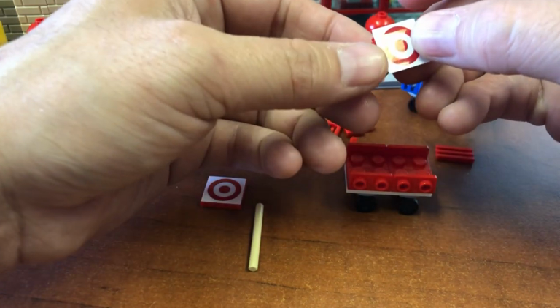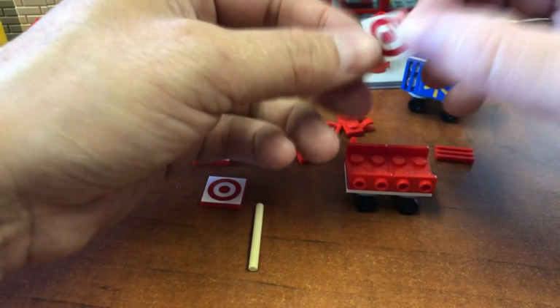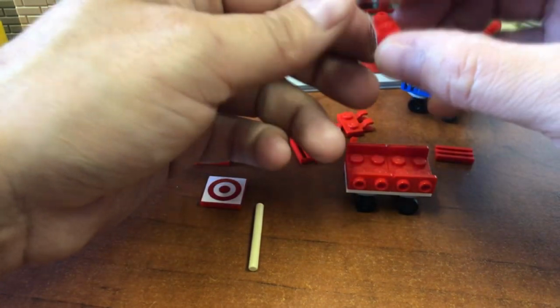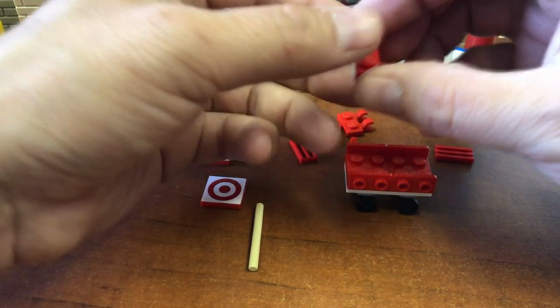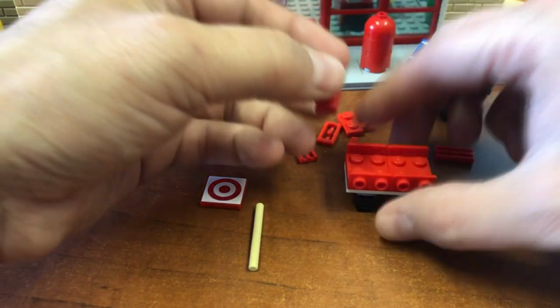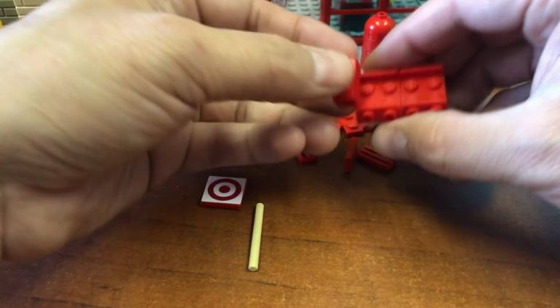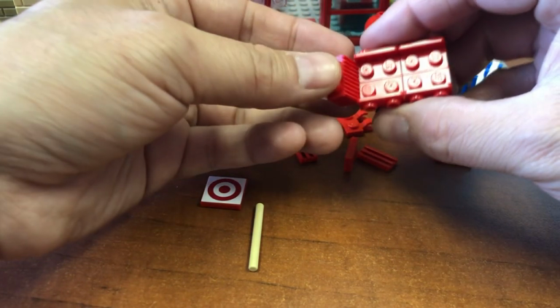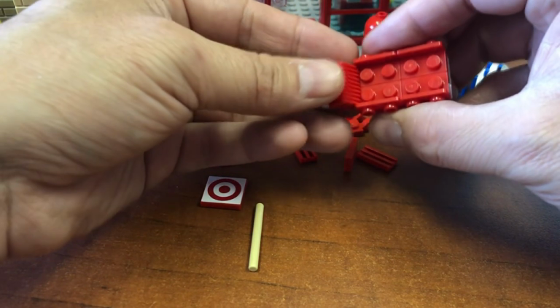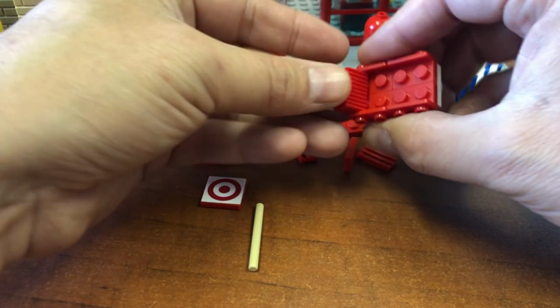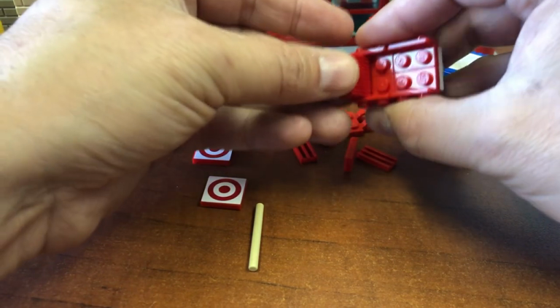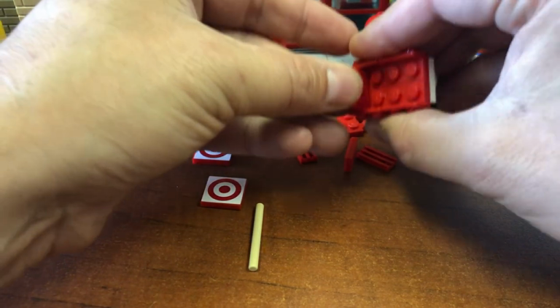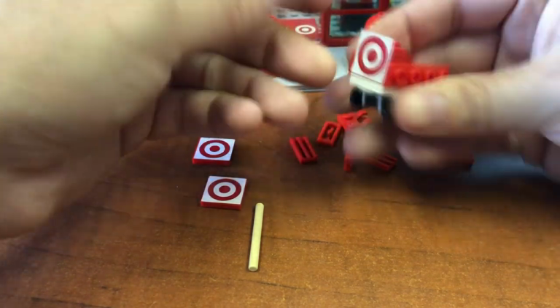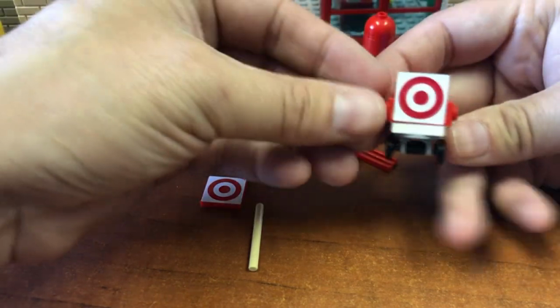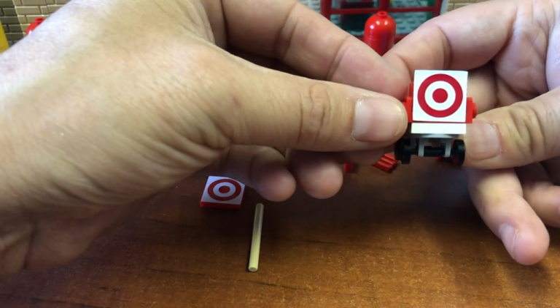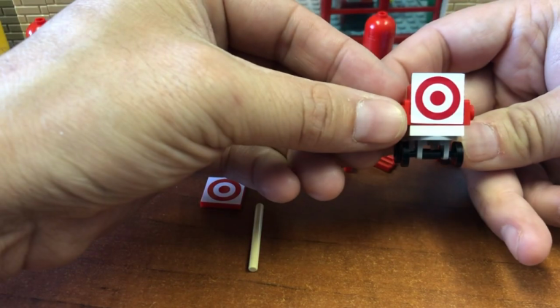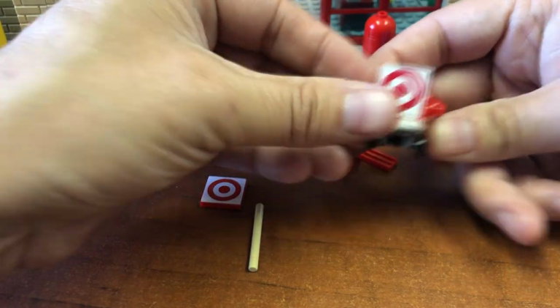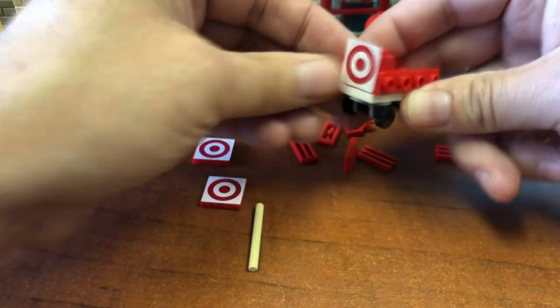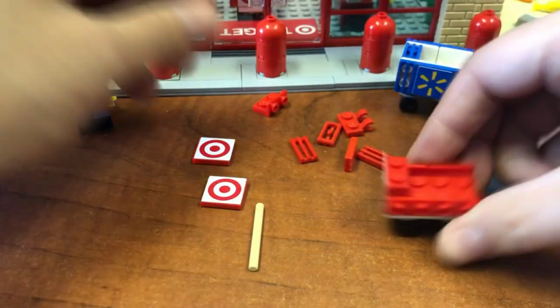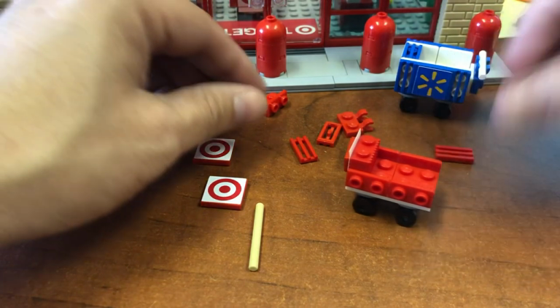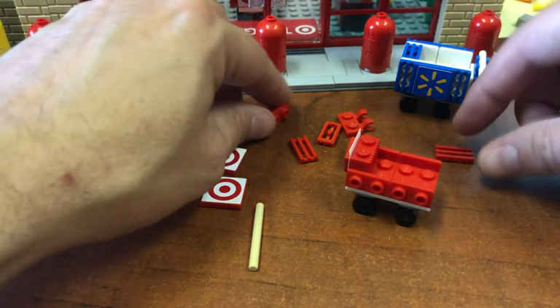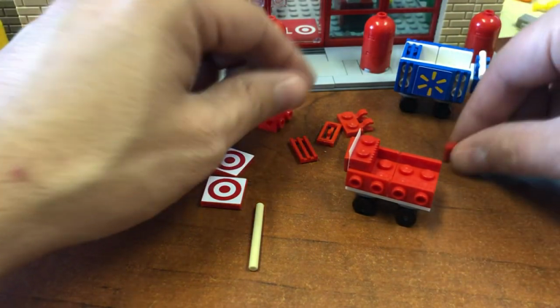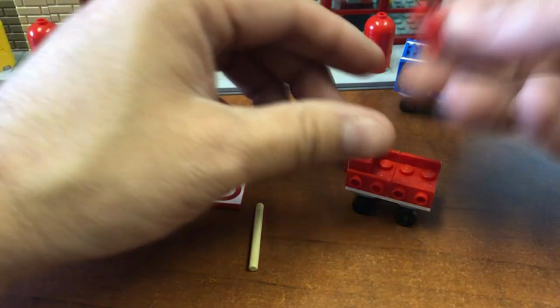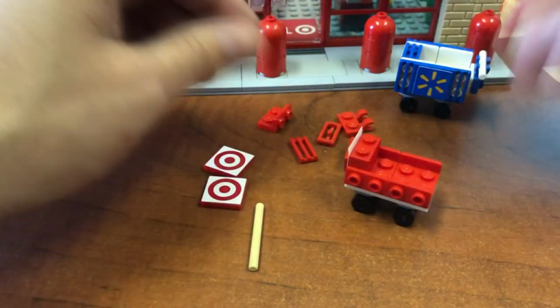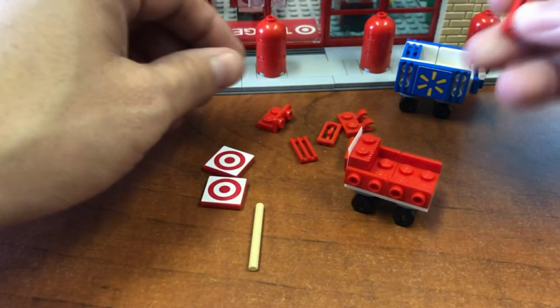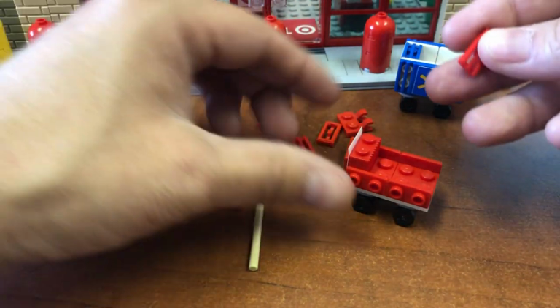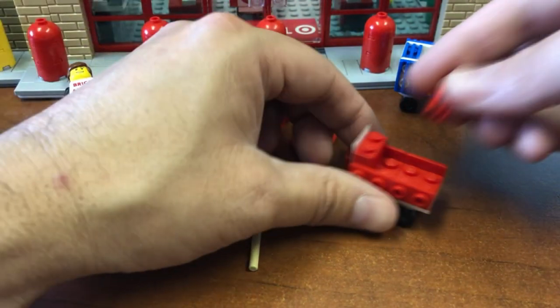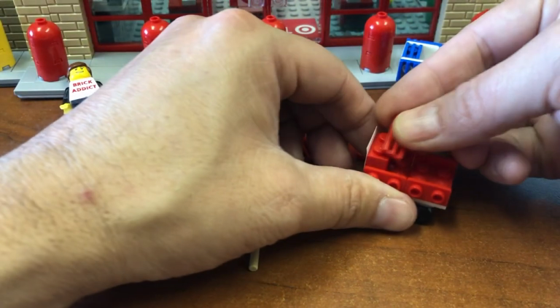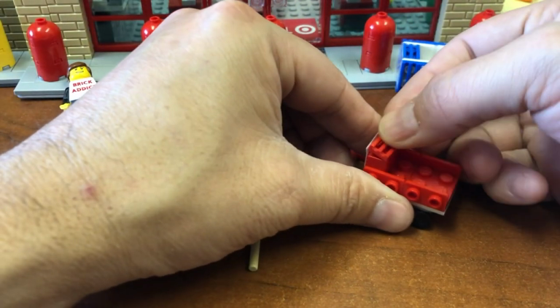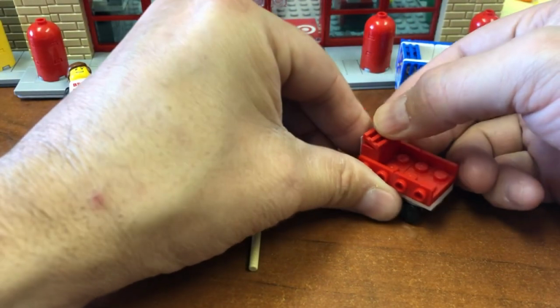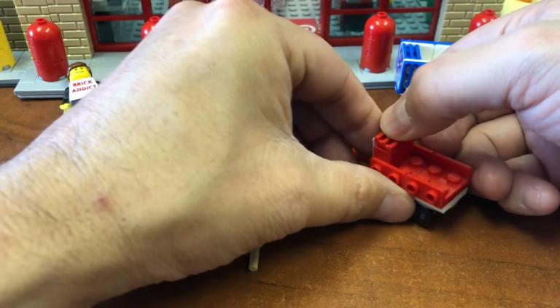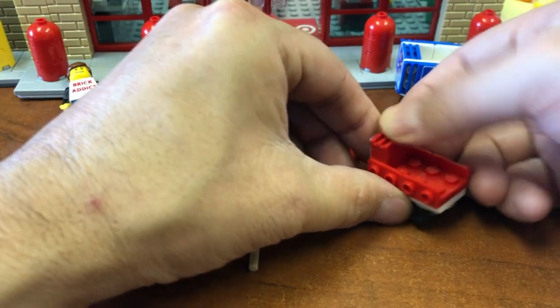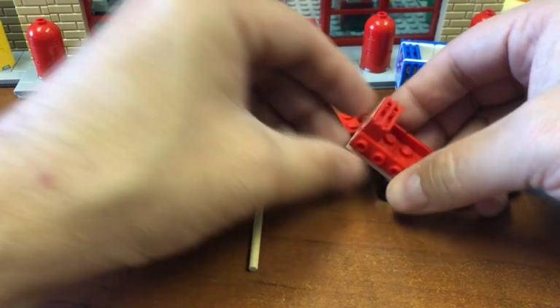And then the very front of the cart has this kind of piece on it which has a sticker on it — I didn't want to pull the sticker off — but that goes just like that. Take one of these, put it right here like that.